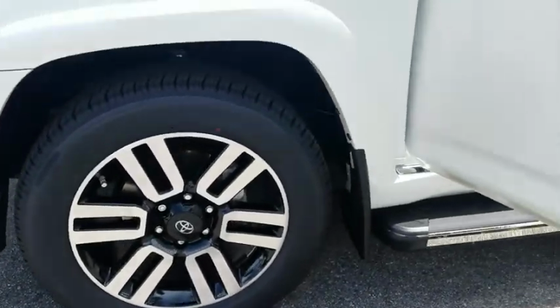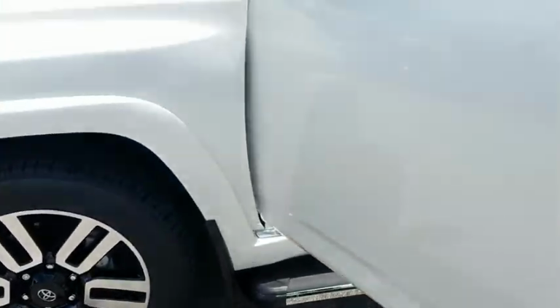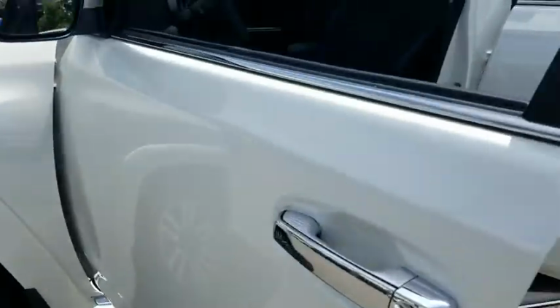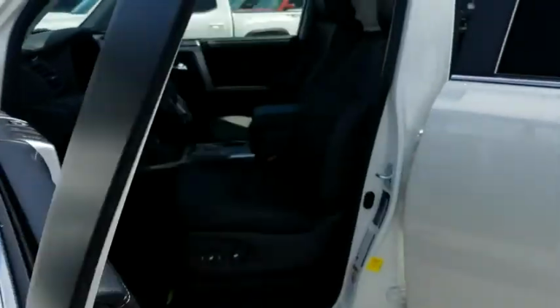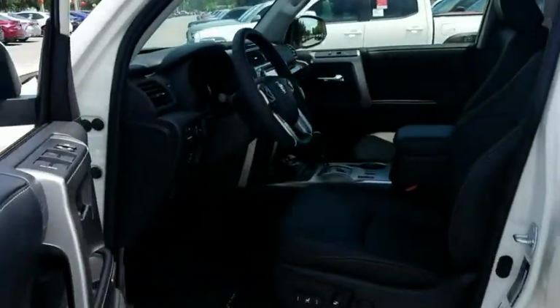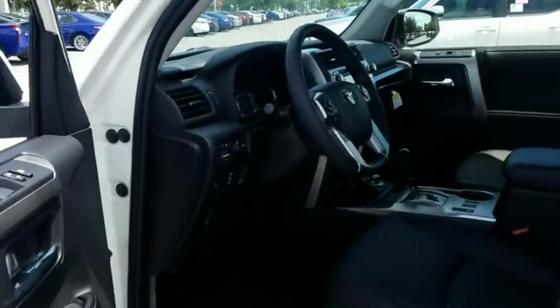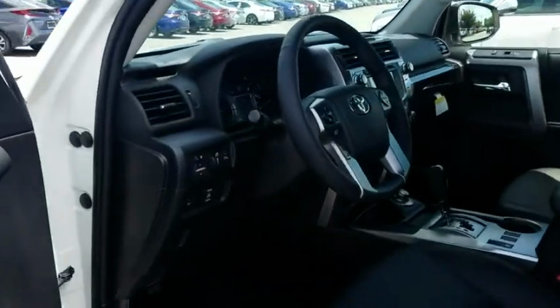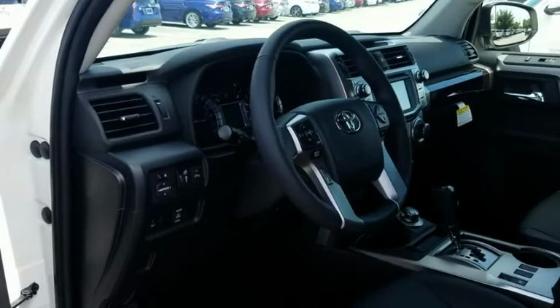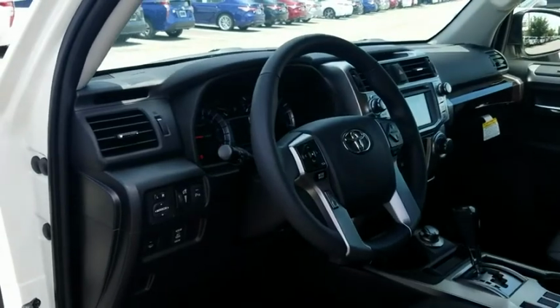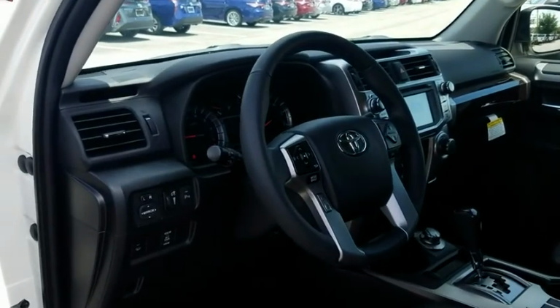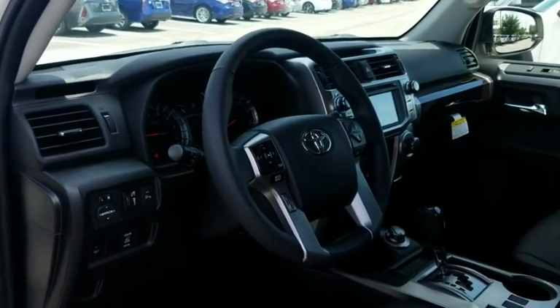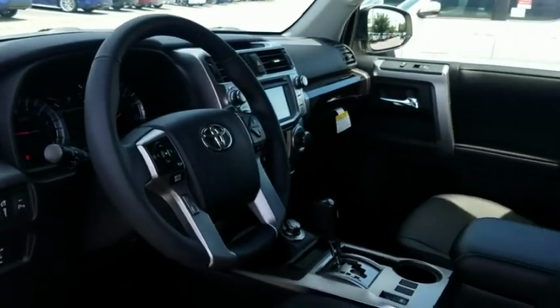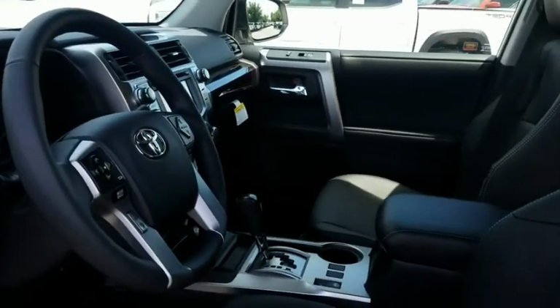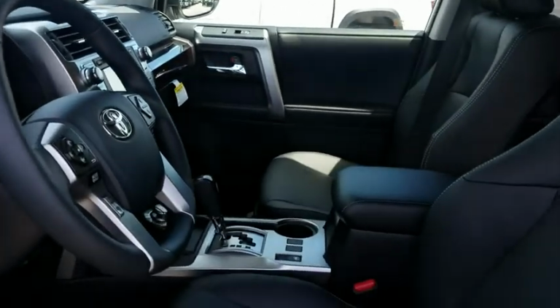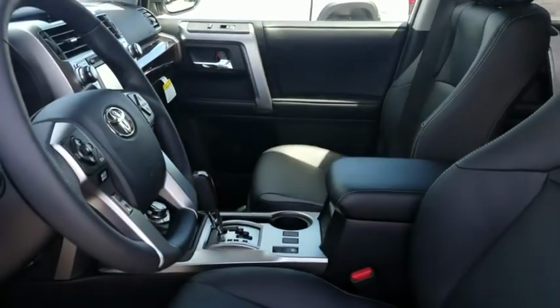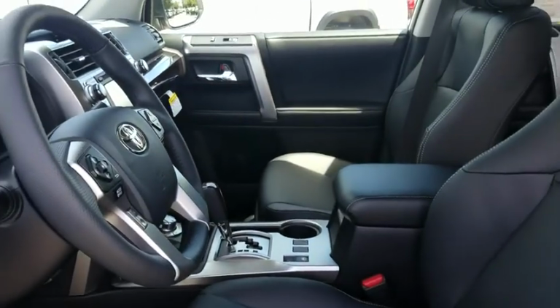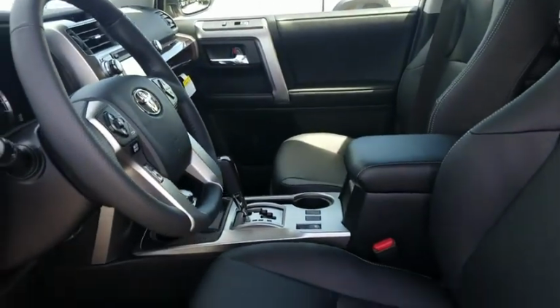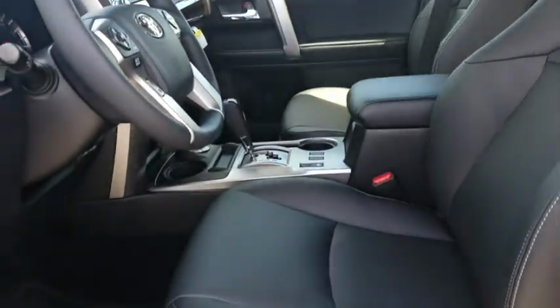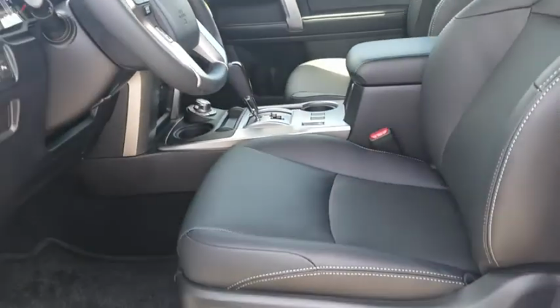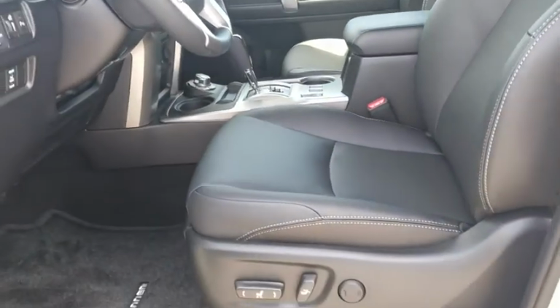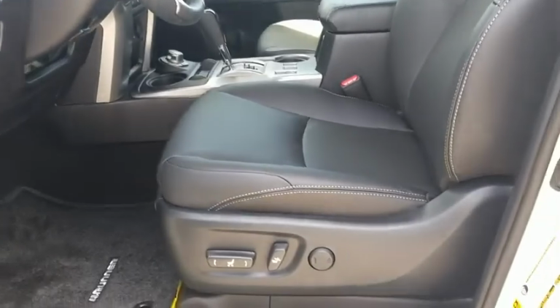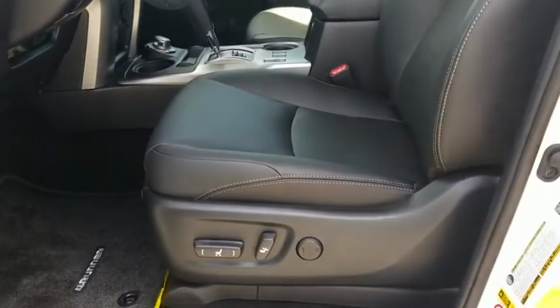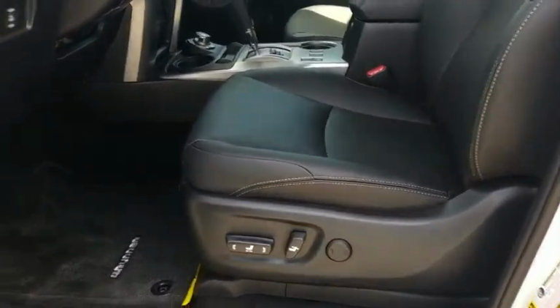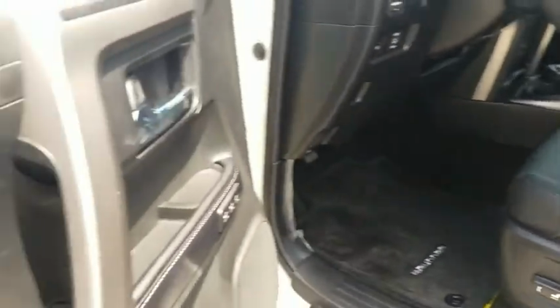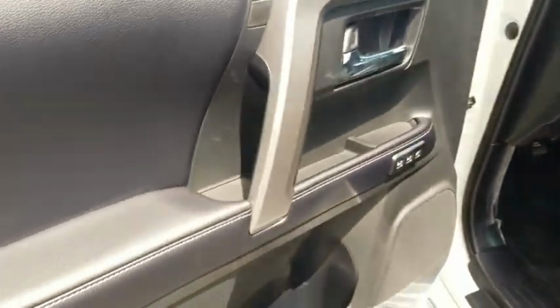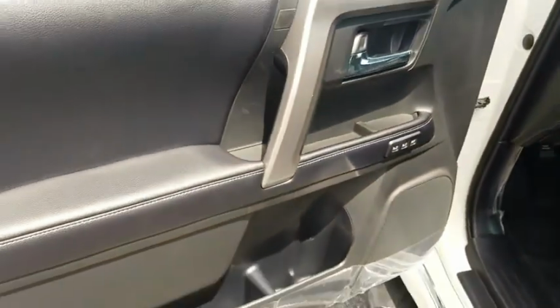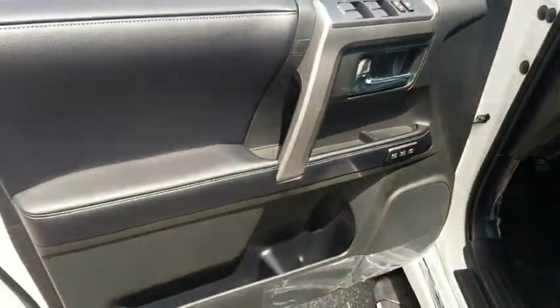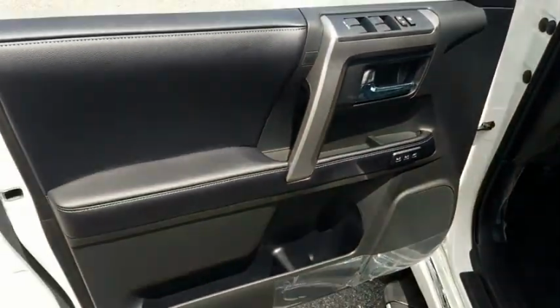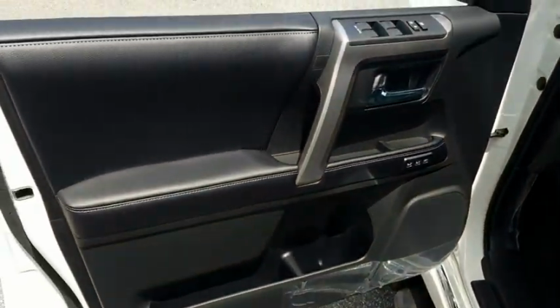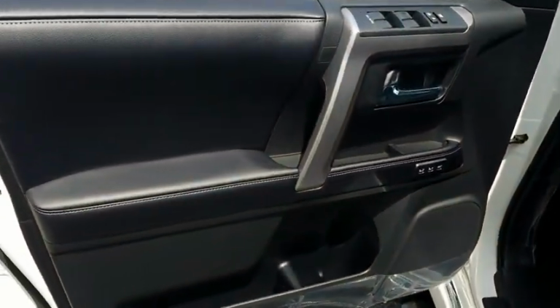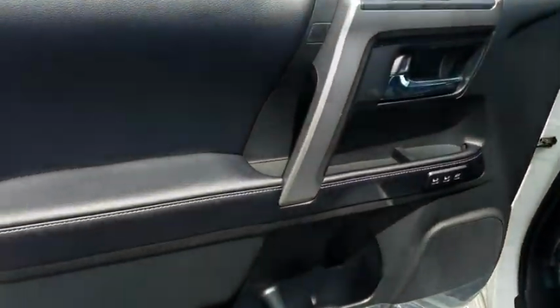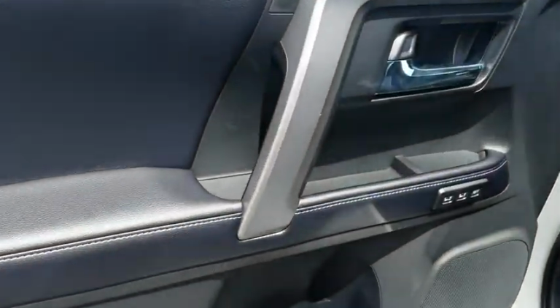Traction control, power passenger seat, navigation system, dual airbags, alloy wheels, home link garage door opener, power steering, four-wheel disc brakes, fog lights, CD player, electronic stability control.